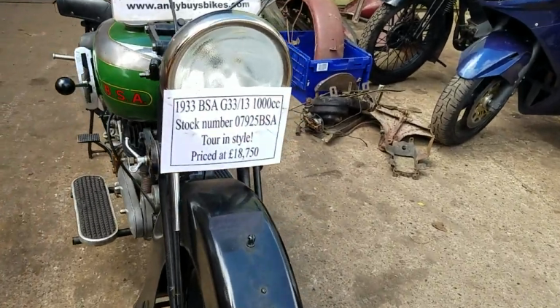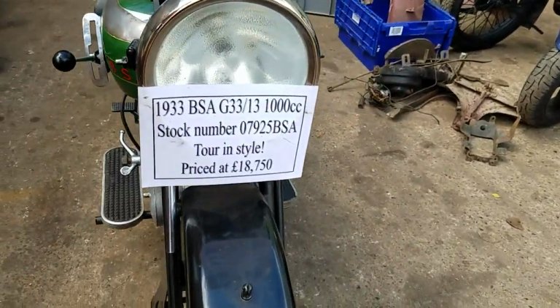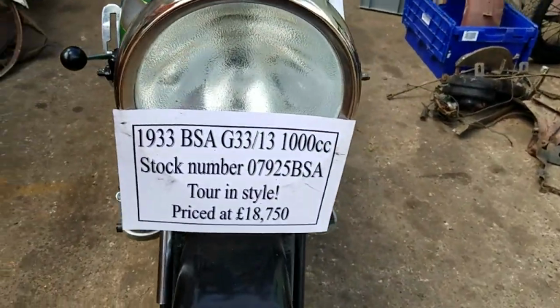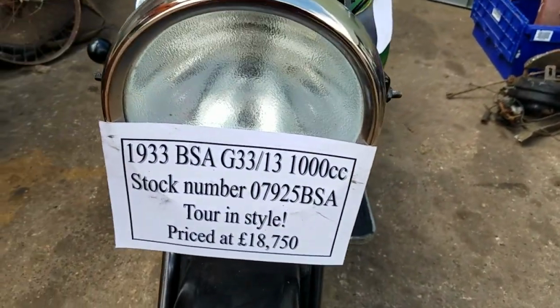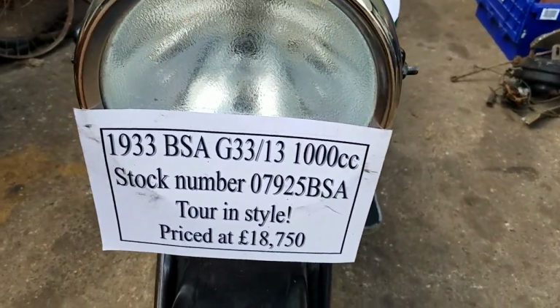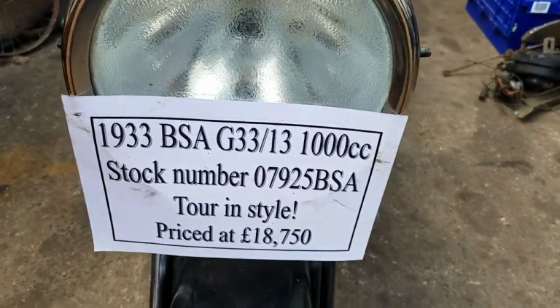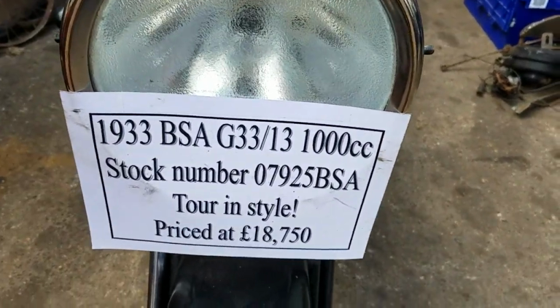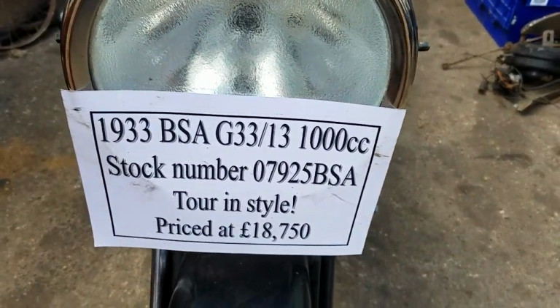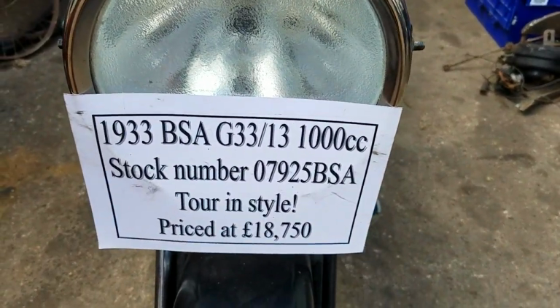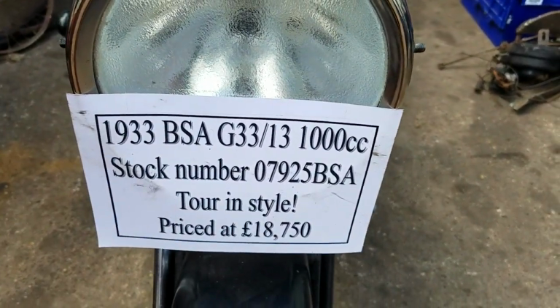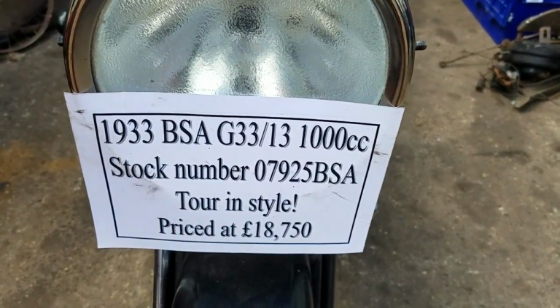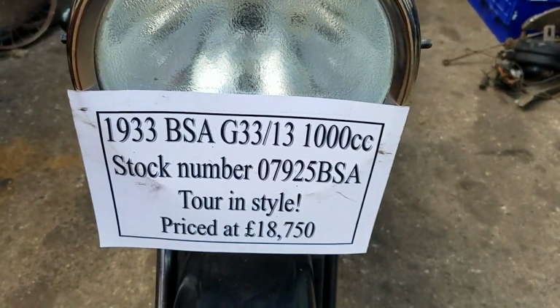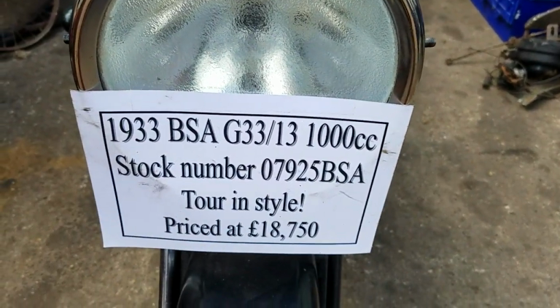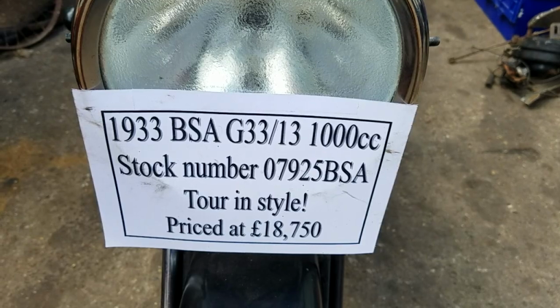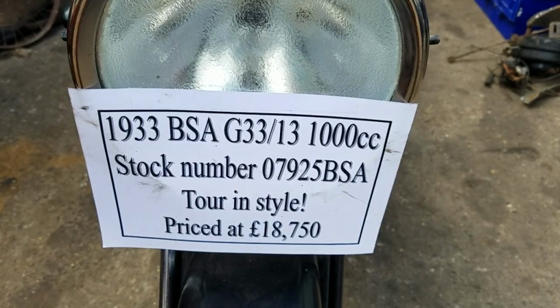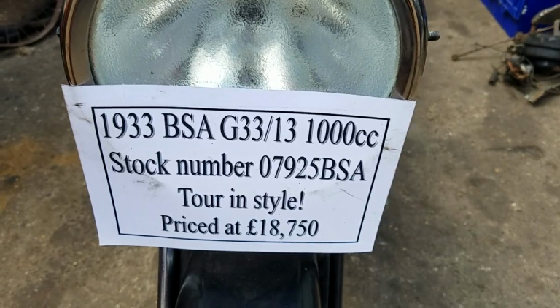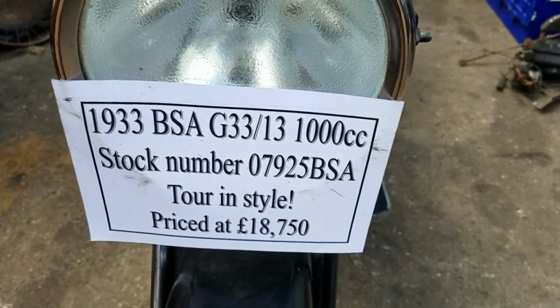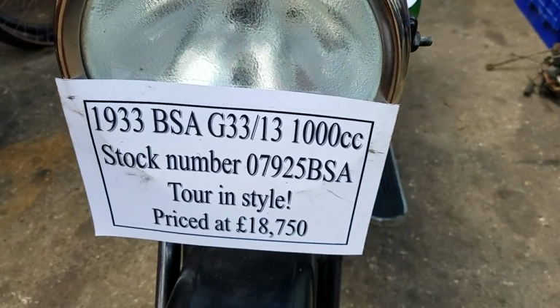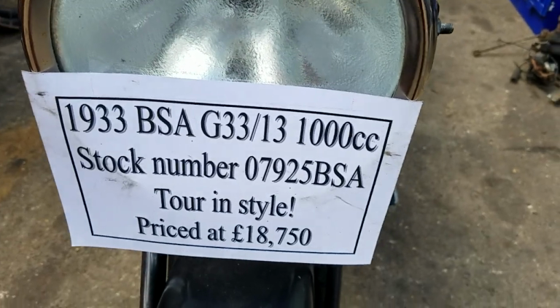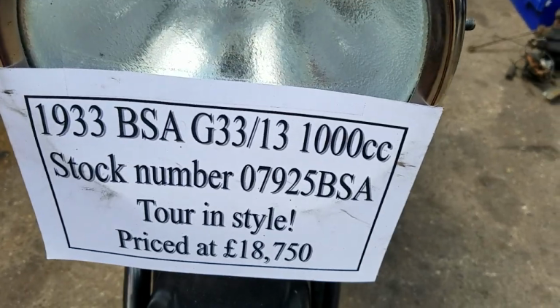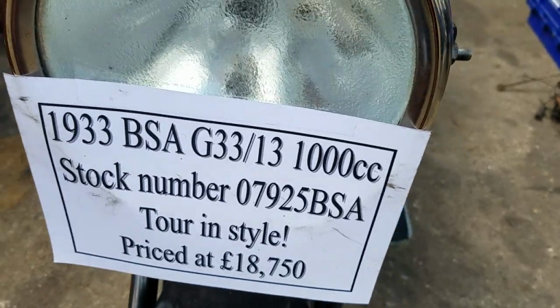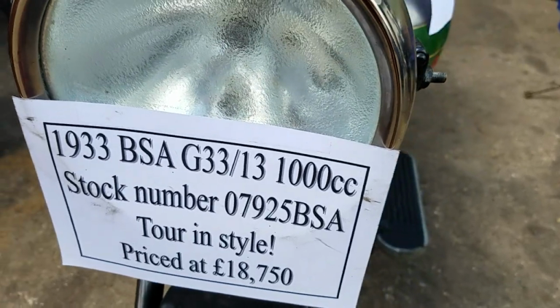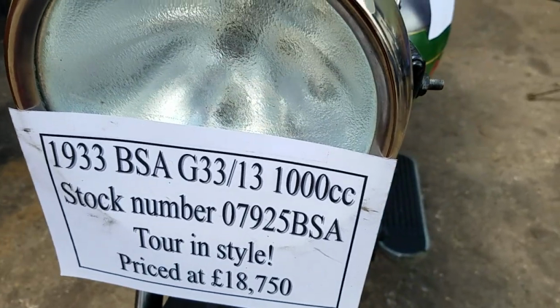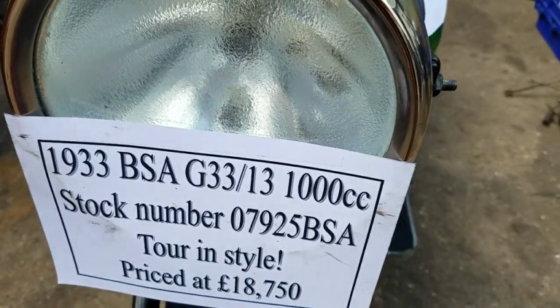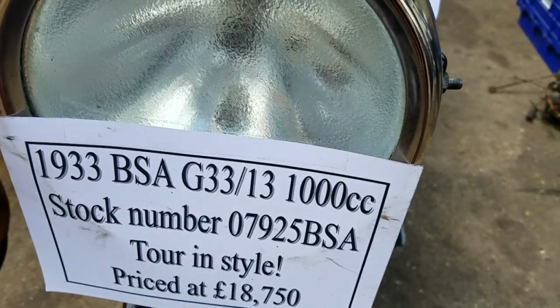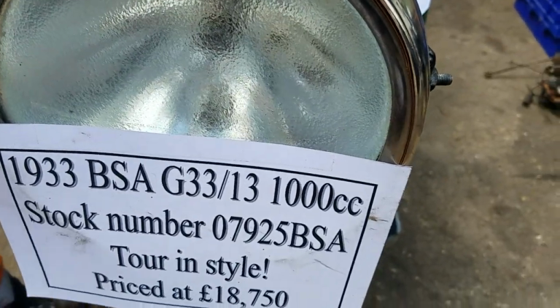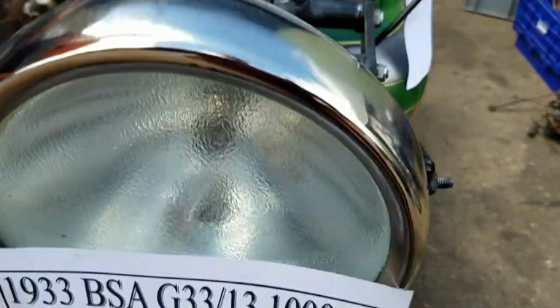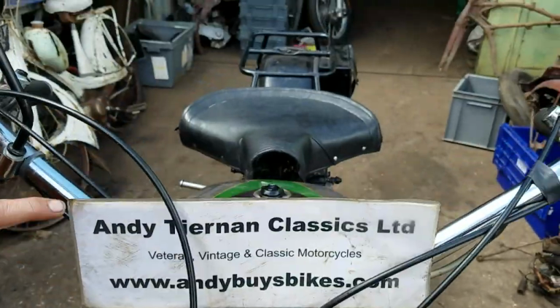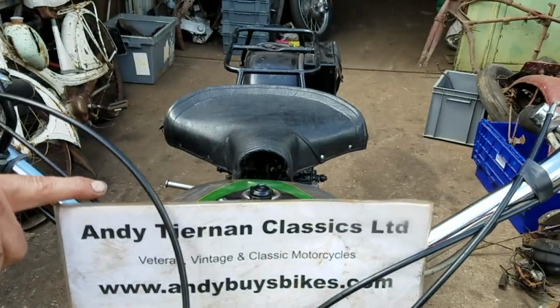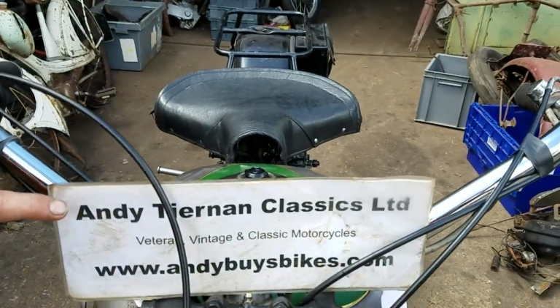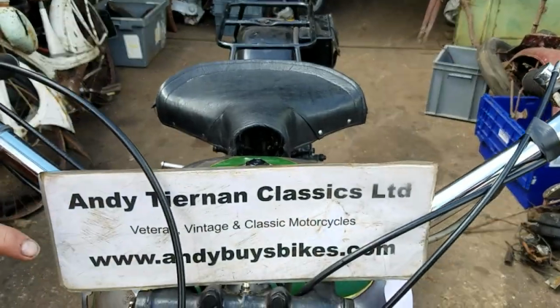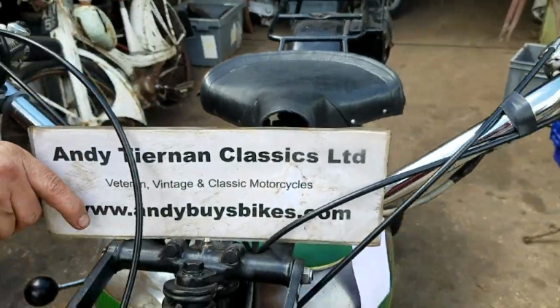Here we have a 1933 BSA G33-13, which is the 1000cc side valve V-twin, at Andy Jelen Classics.